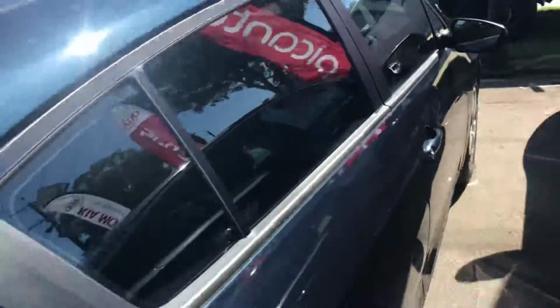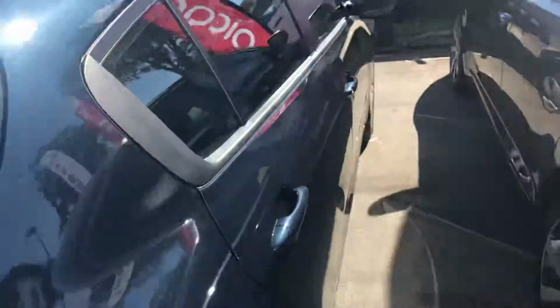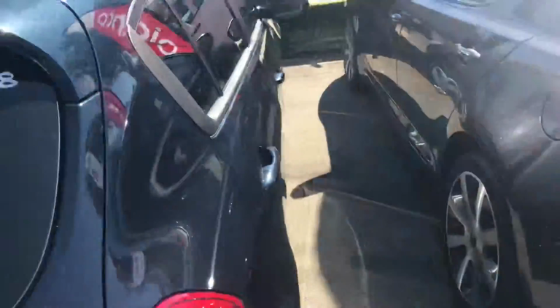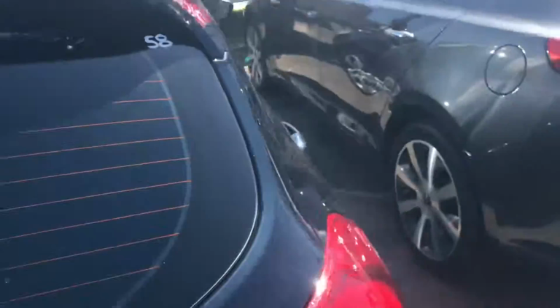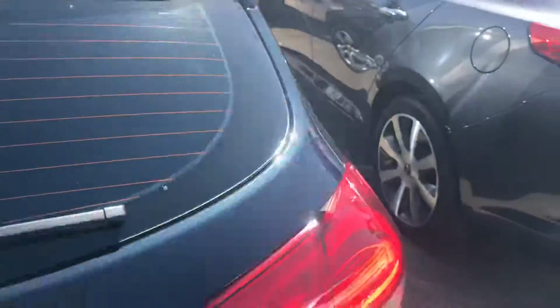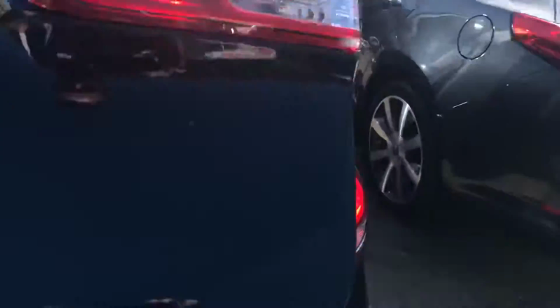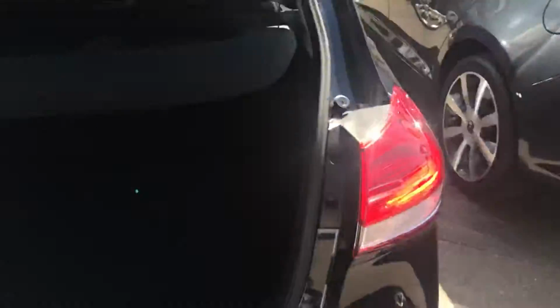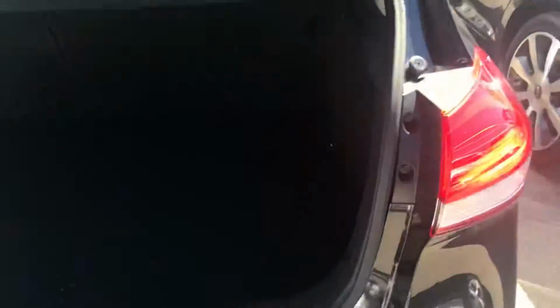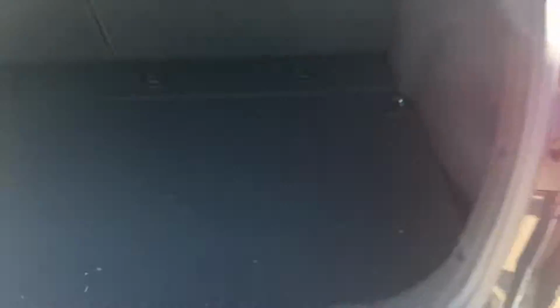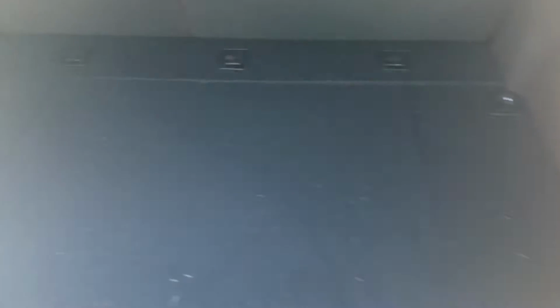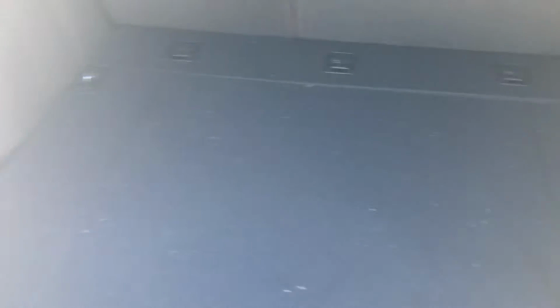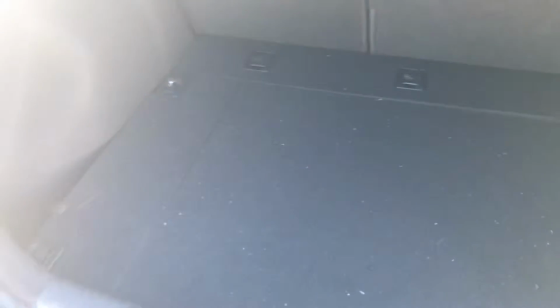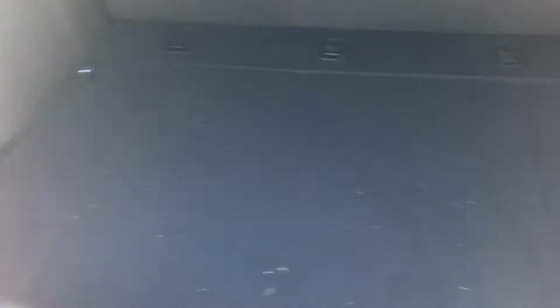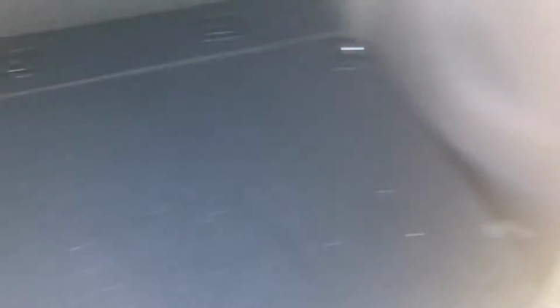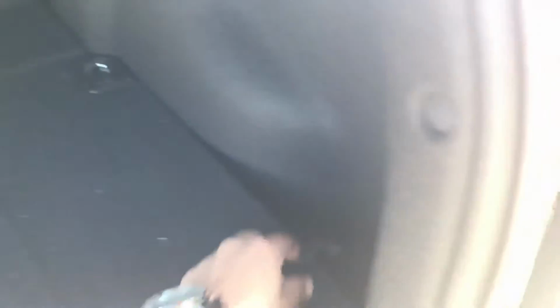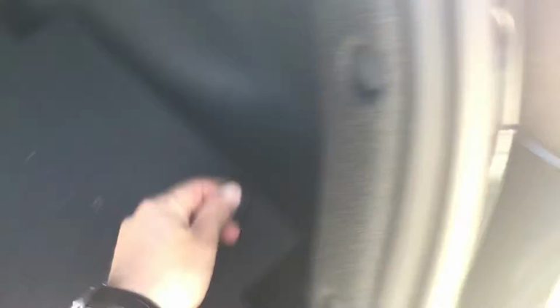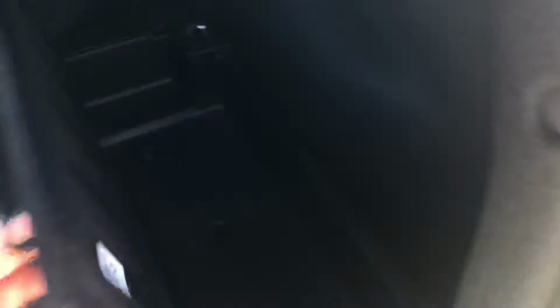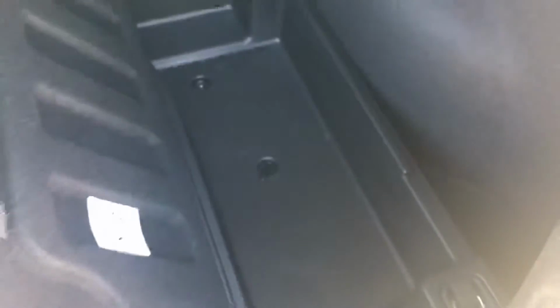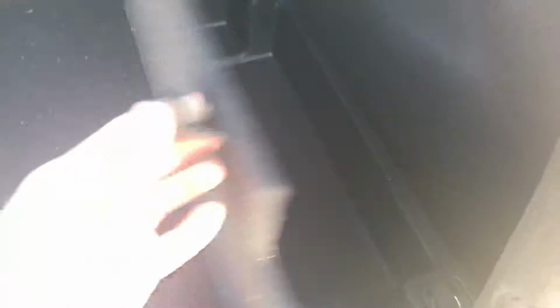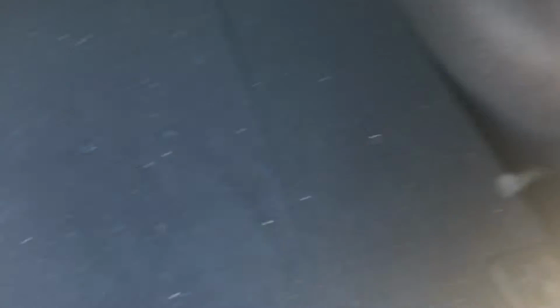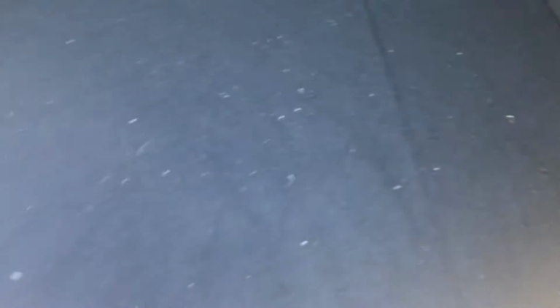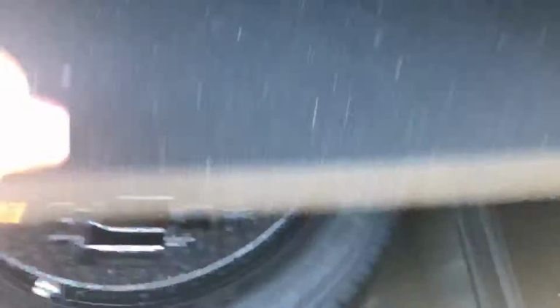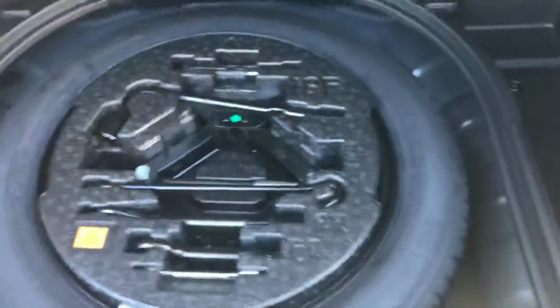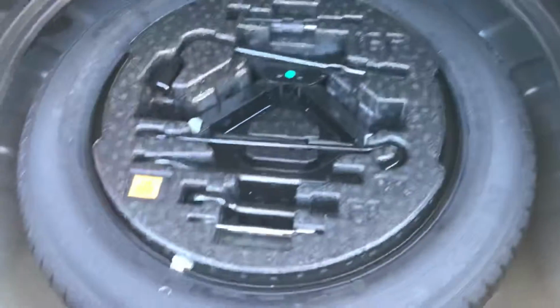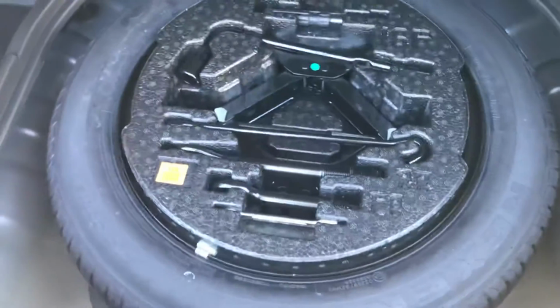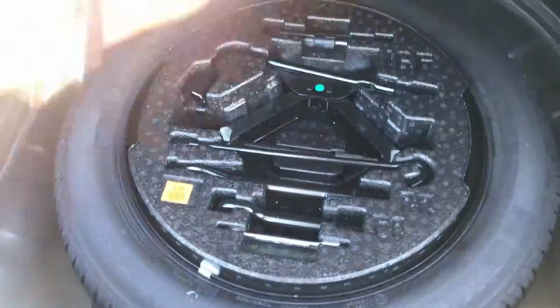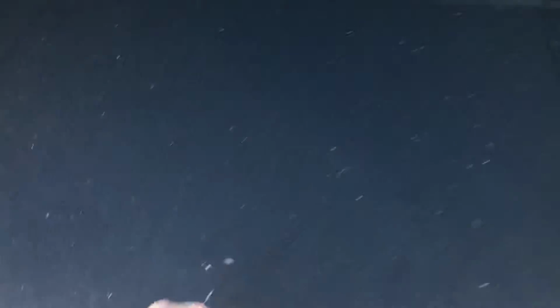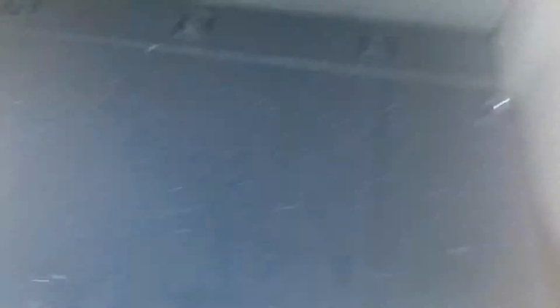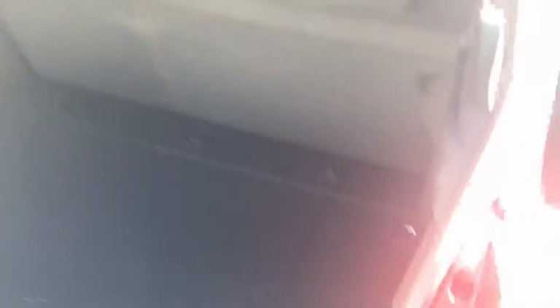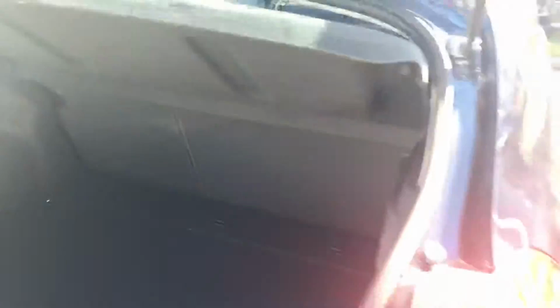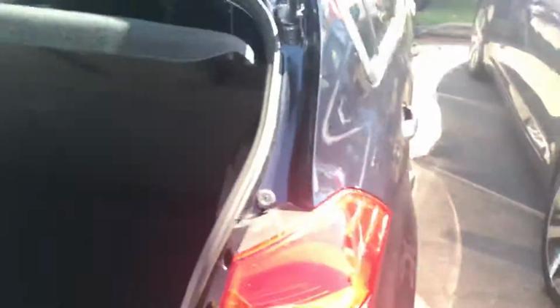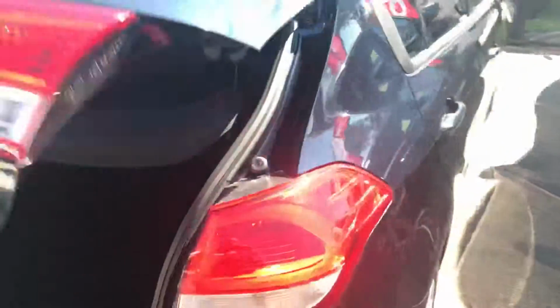Maybe just show you the boot as well. Show you in here — heaps of boot space, all neatly stored, little storage pockets here. Full size spare. You actually get all your capped price servicing still with the vehicle as well.